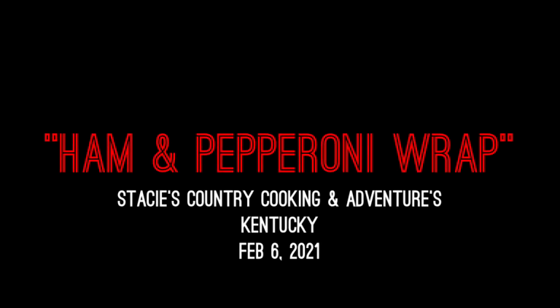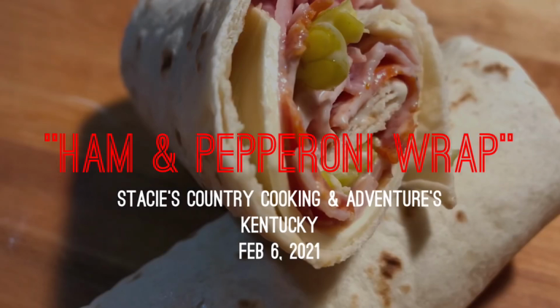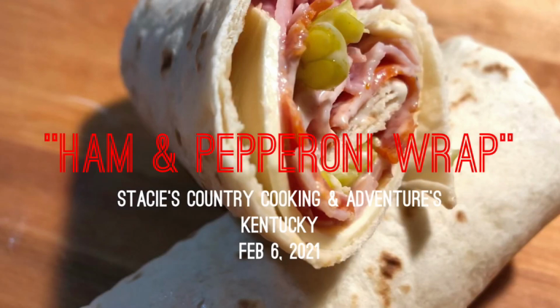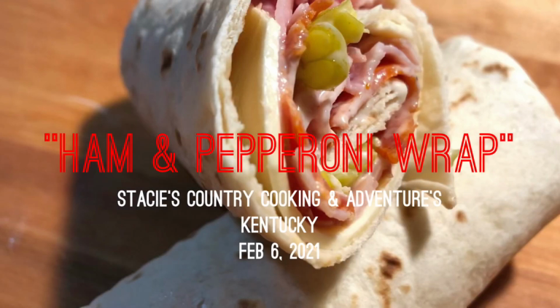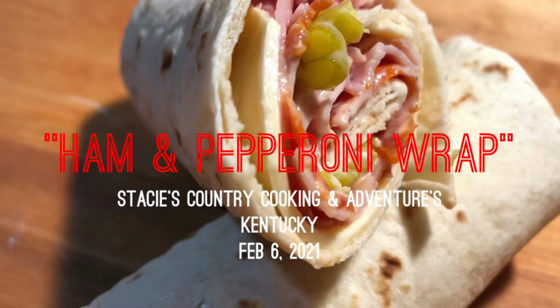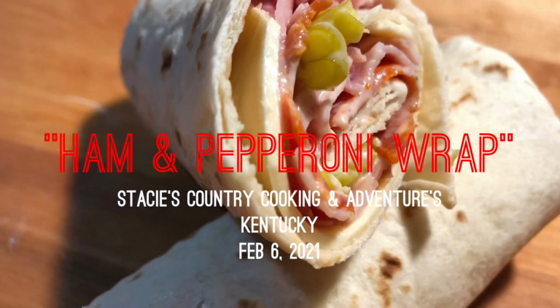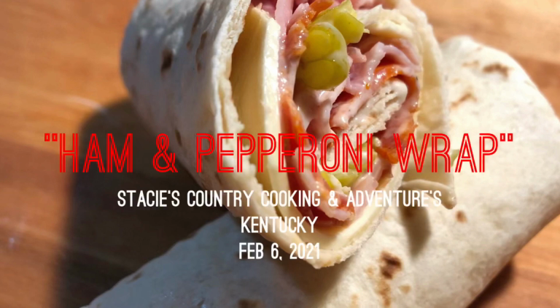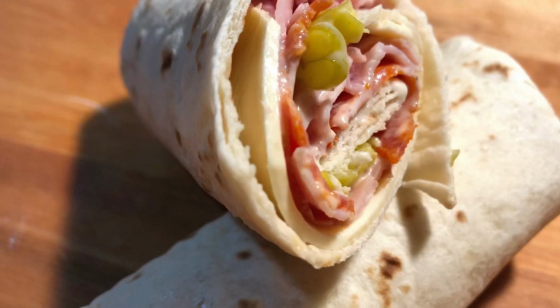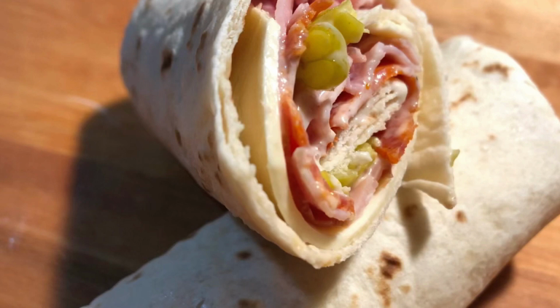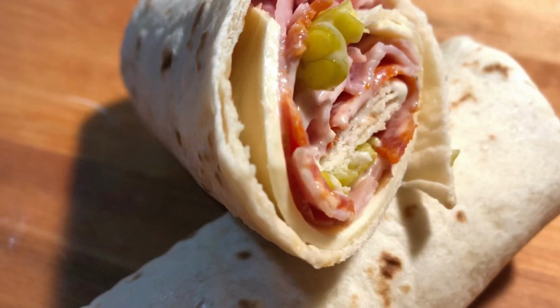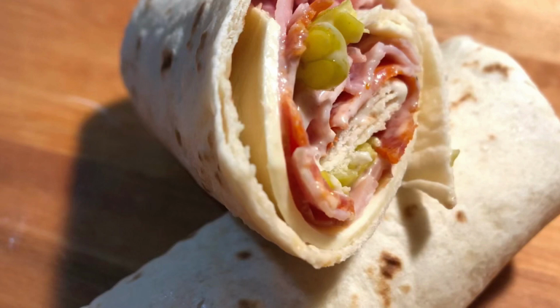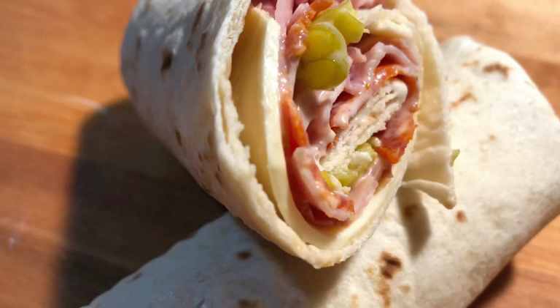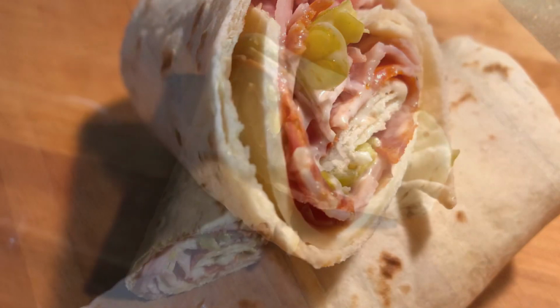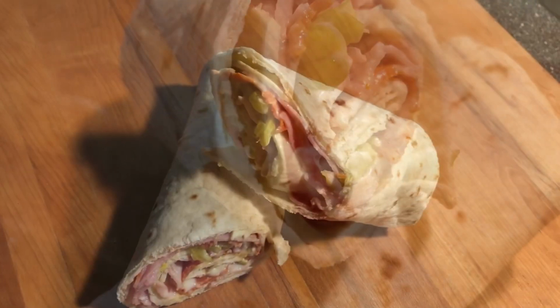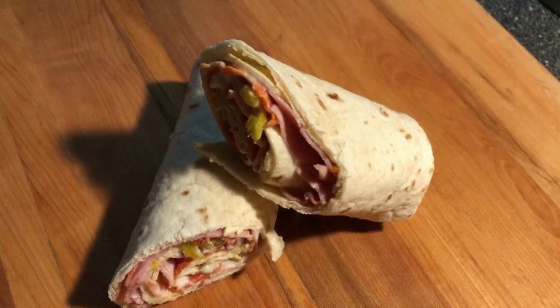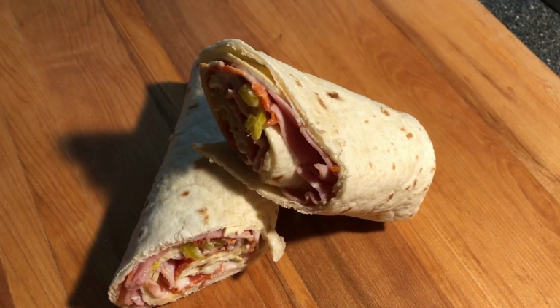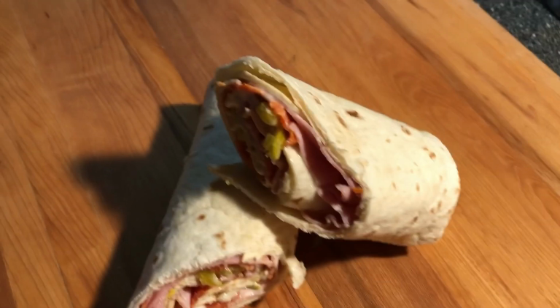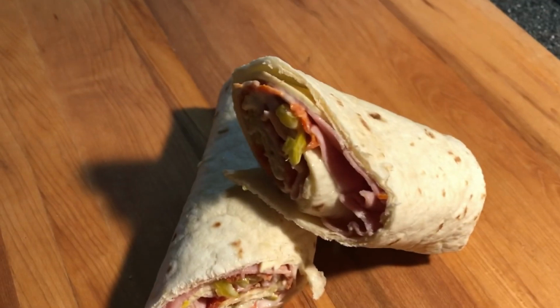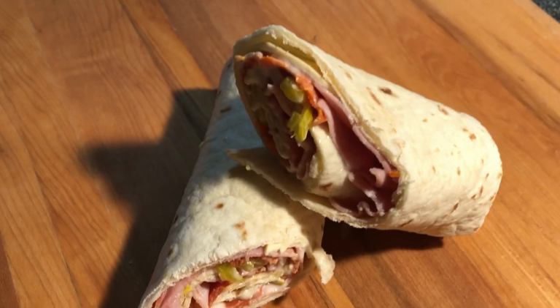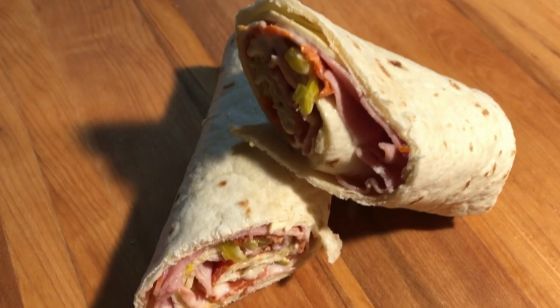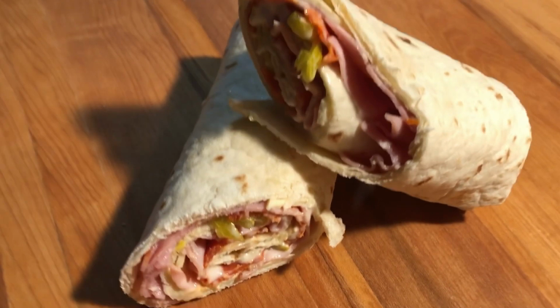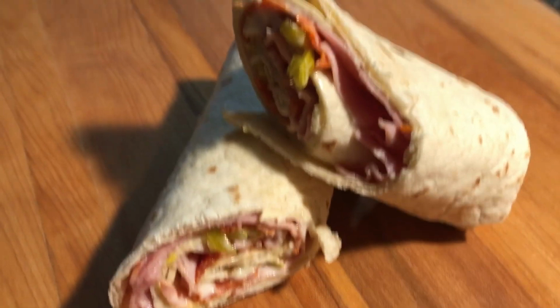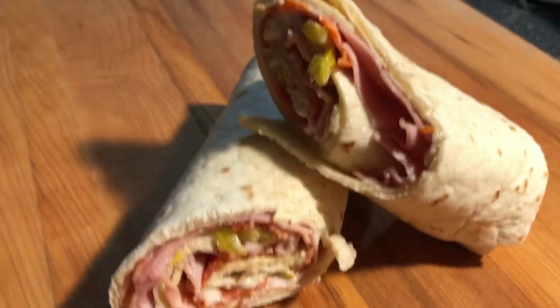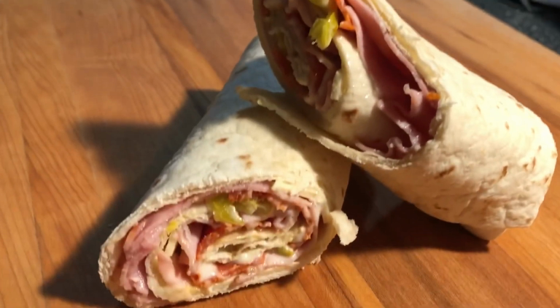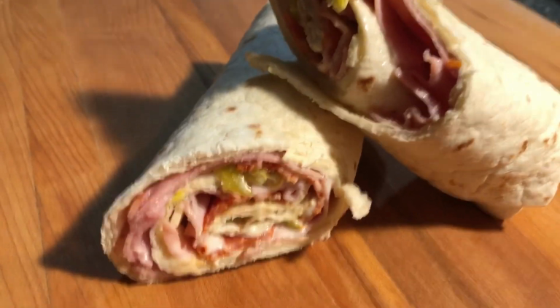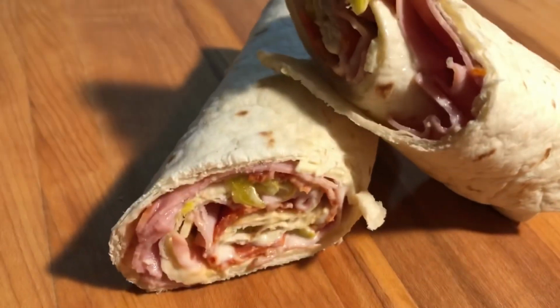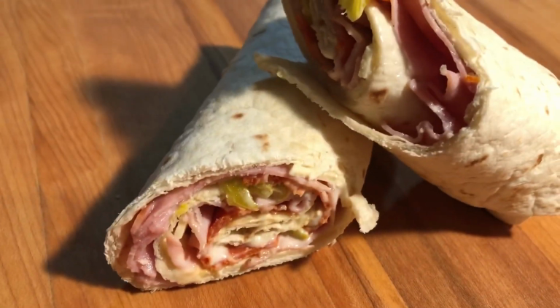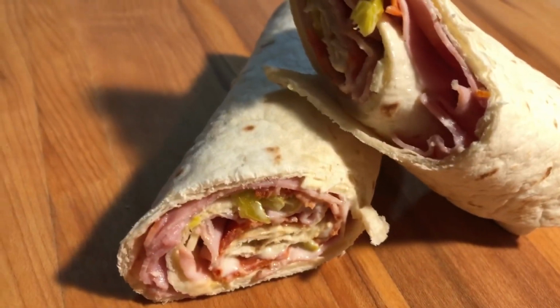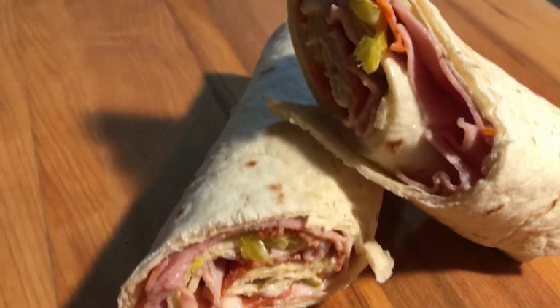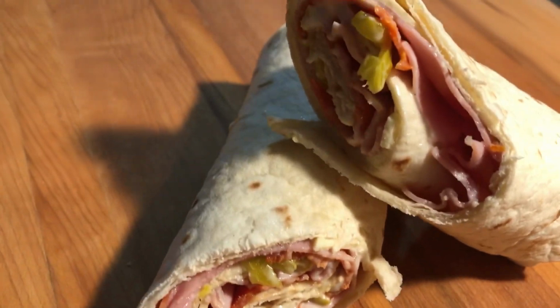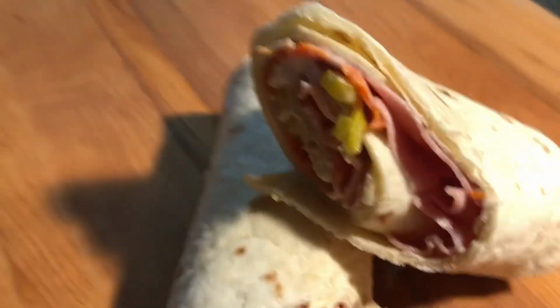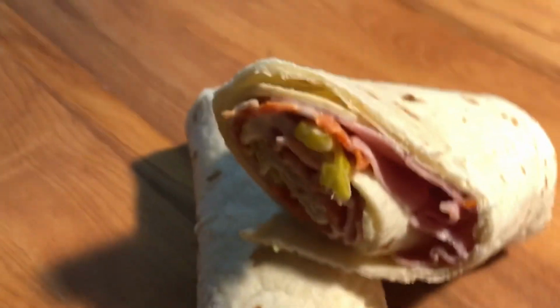Hi everyone. Thank you for joining me today. I'm going to be making a ham and pepperoni wrap for my hubby to take to work, and I just wanted to share it with you.